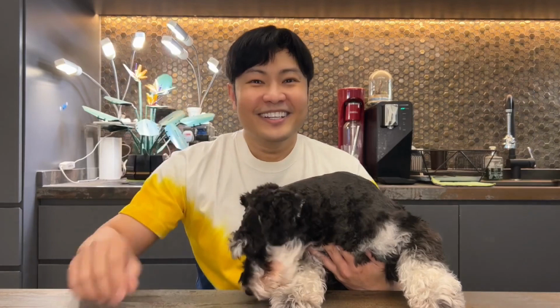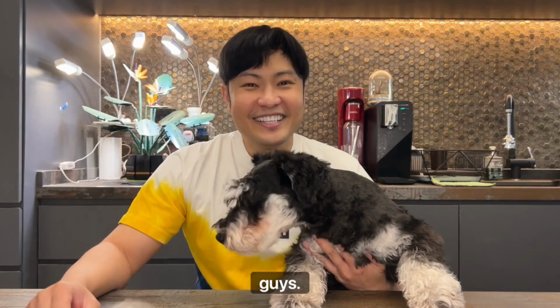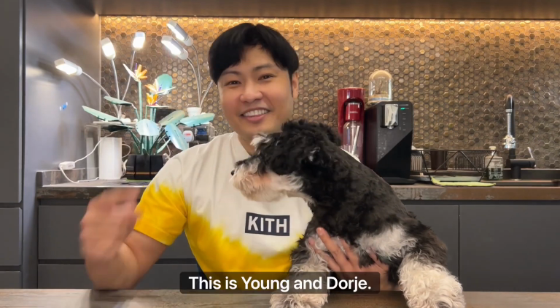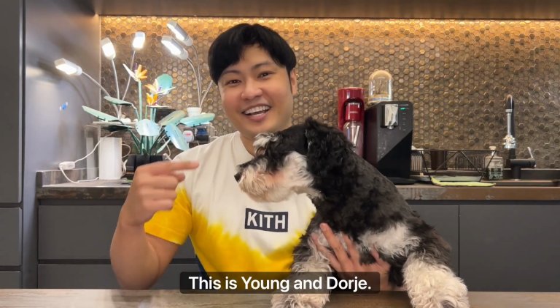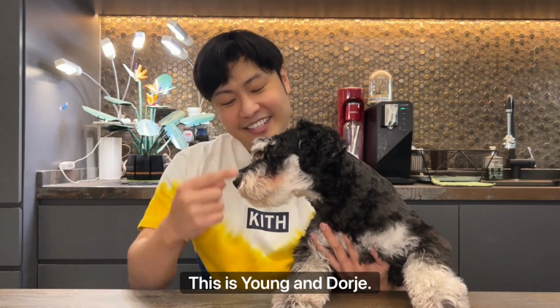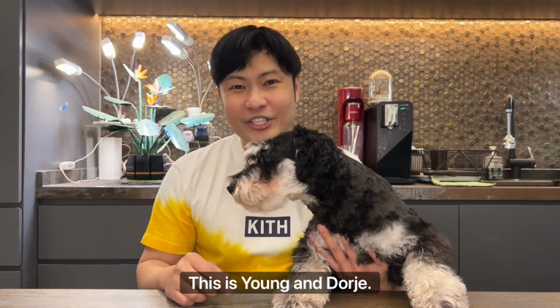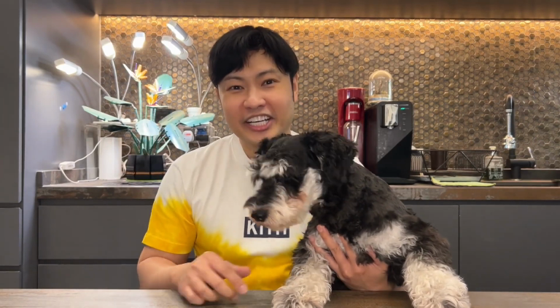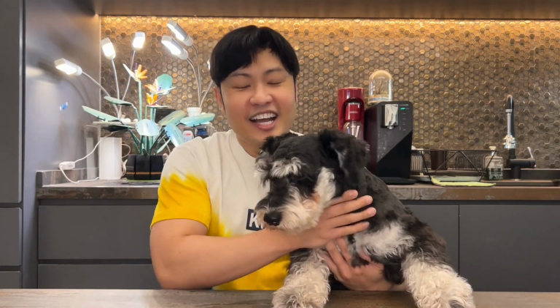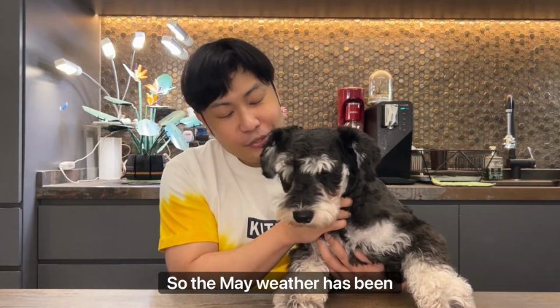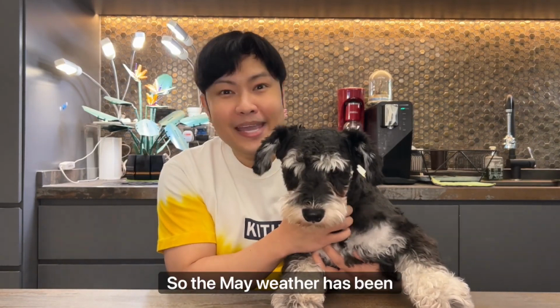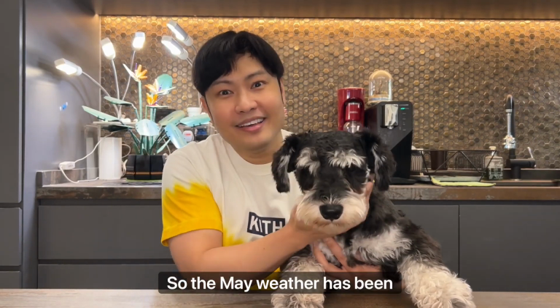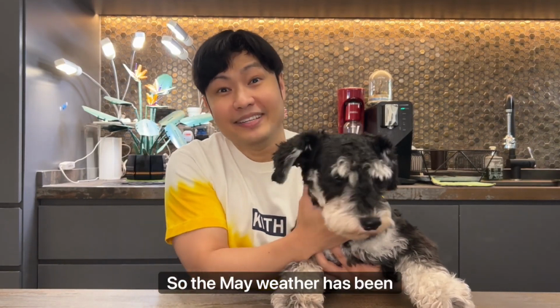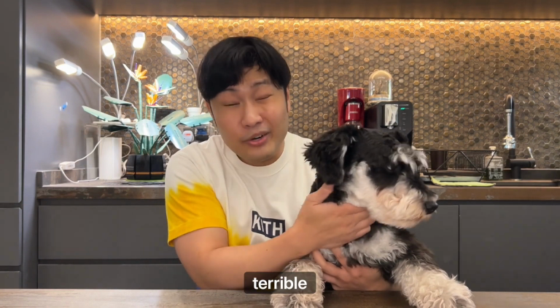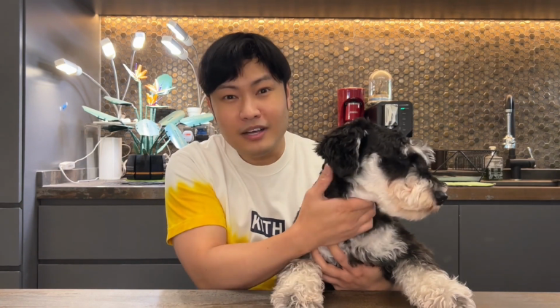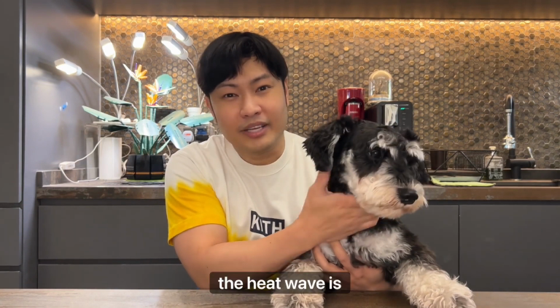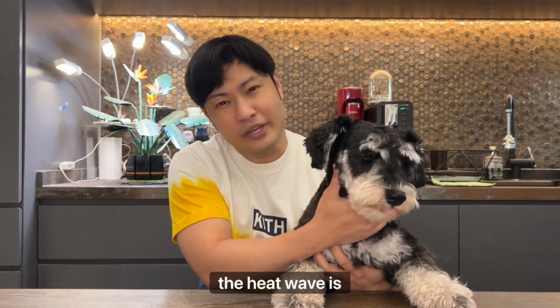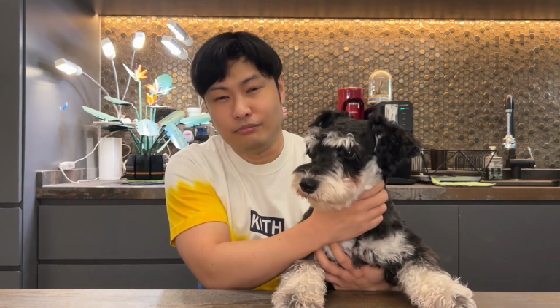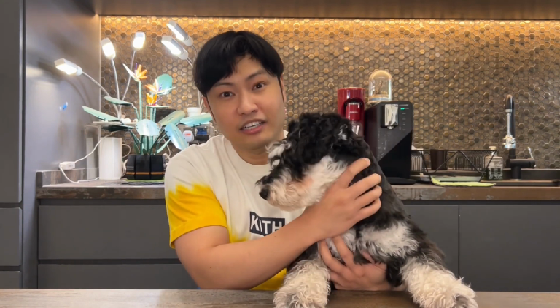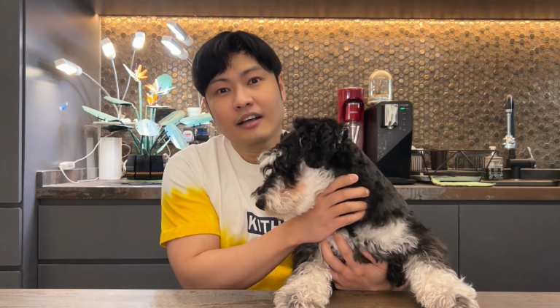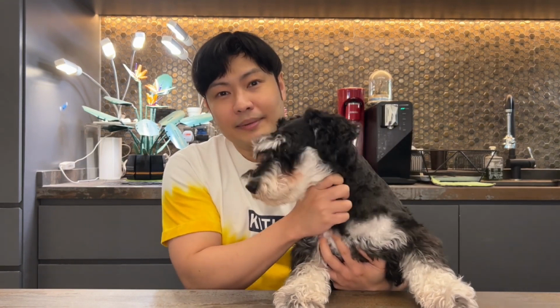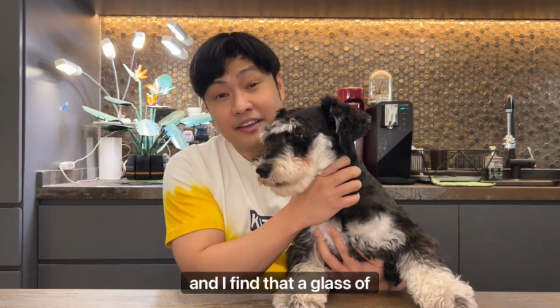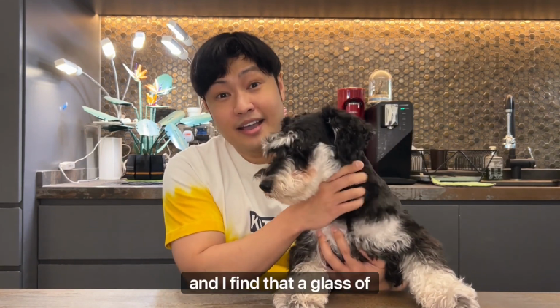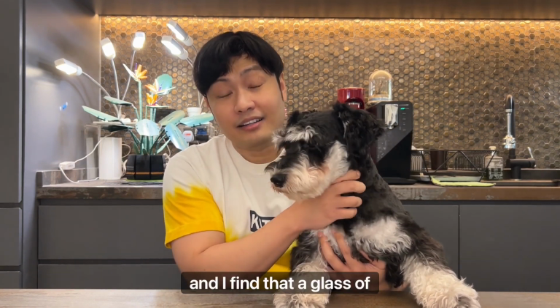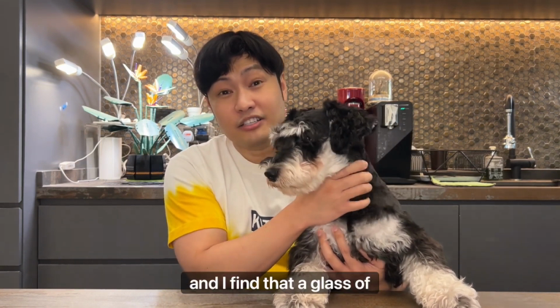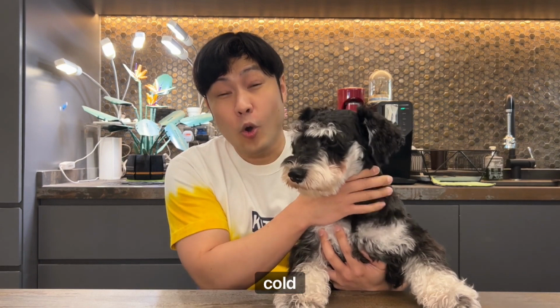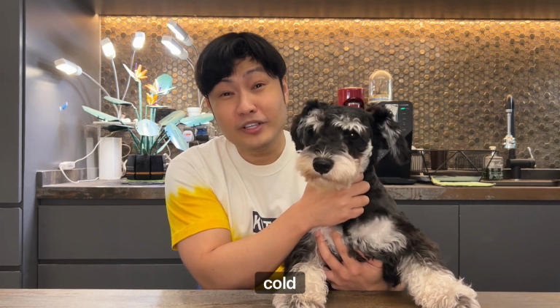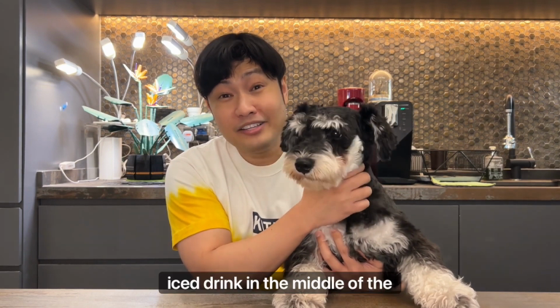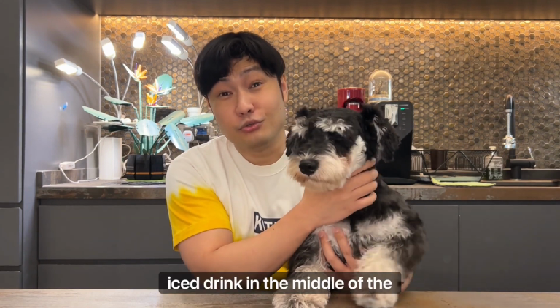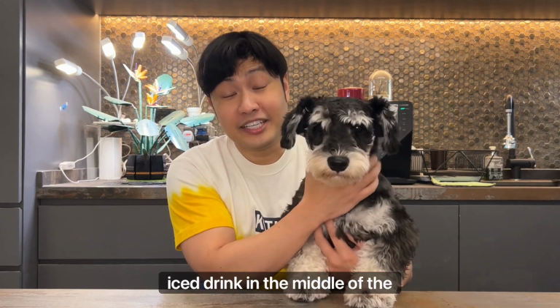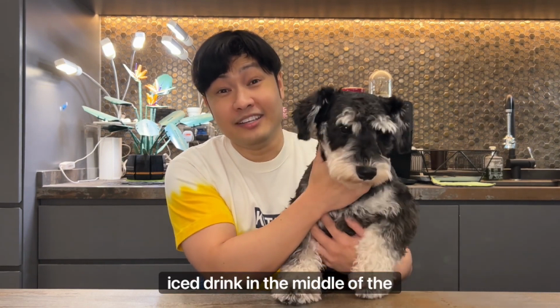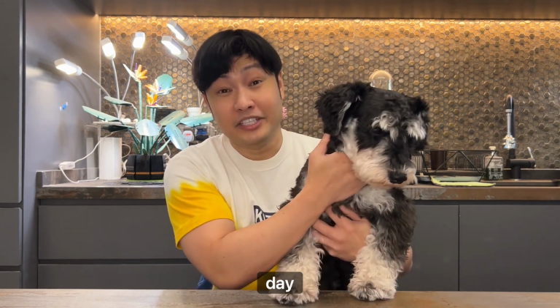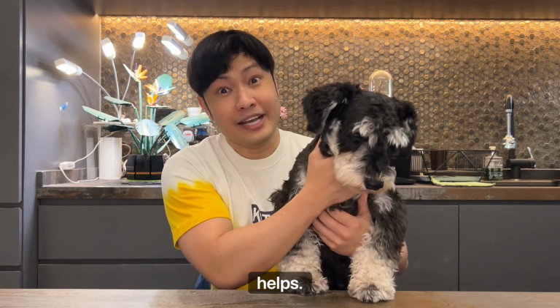Hi guys, this is Yang and Dorje. The May weather has been terrible, the heat wave is ridiculous, and I find that a glass of cold ice drink in the middle of the day really helps.